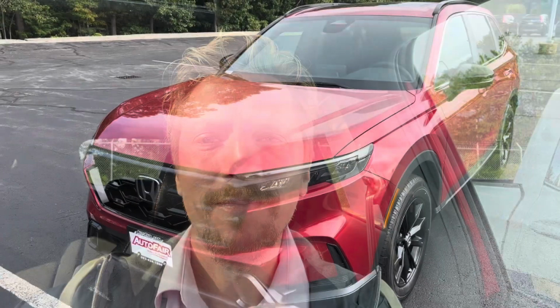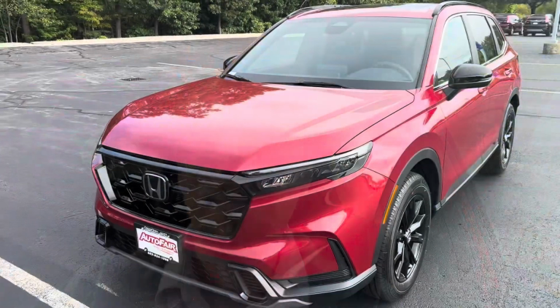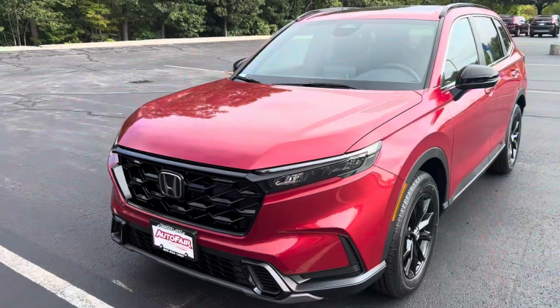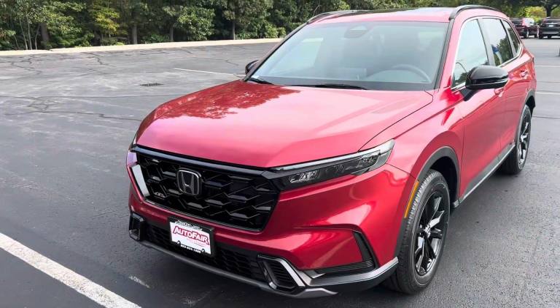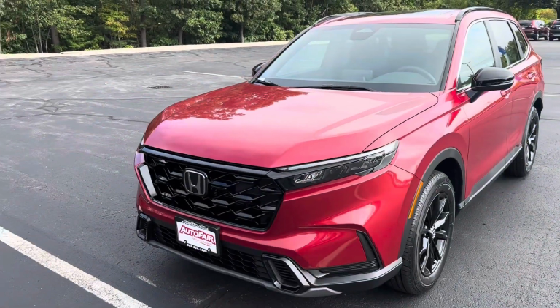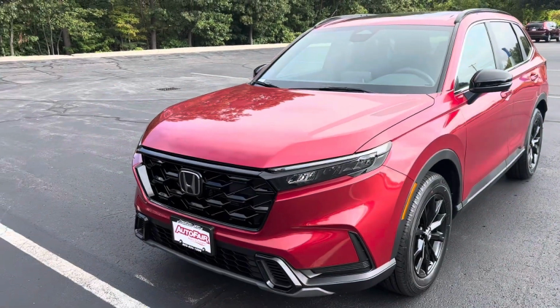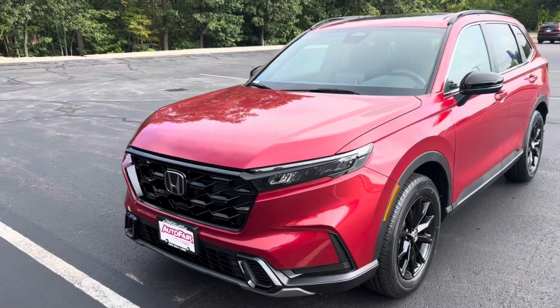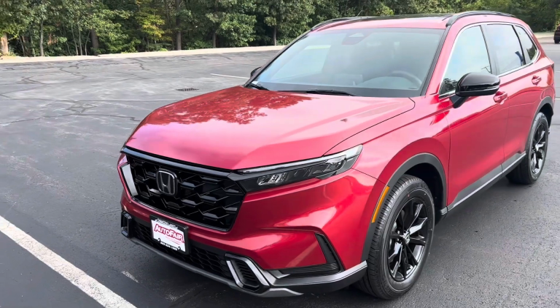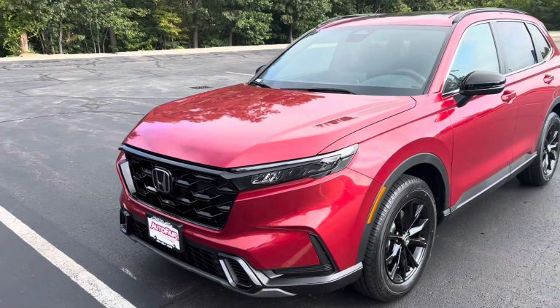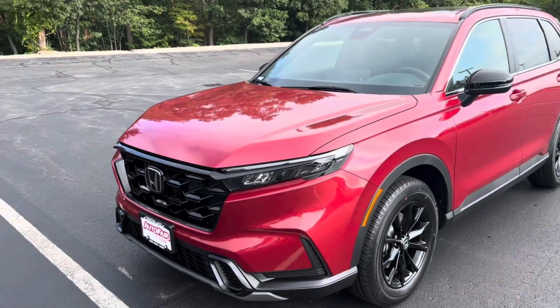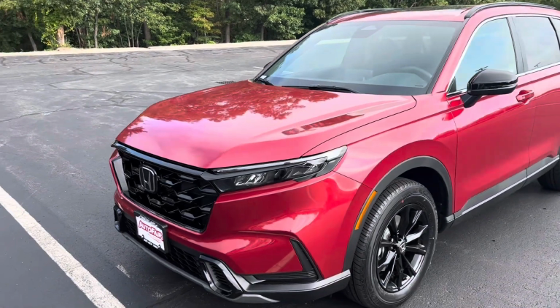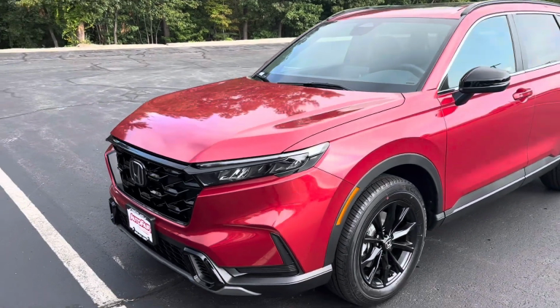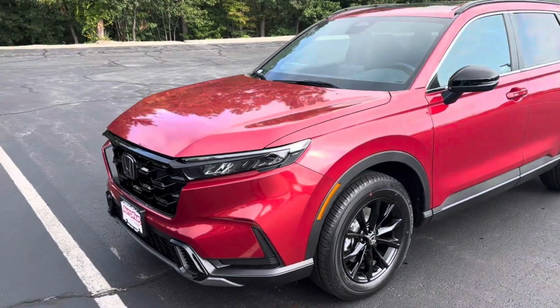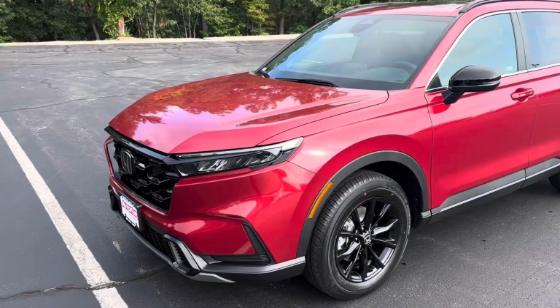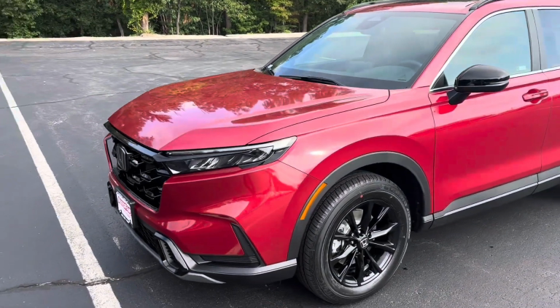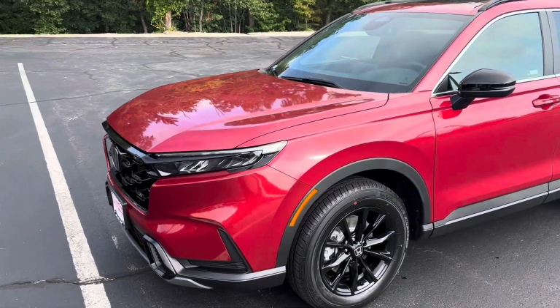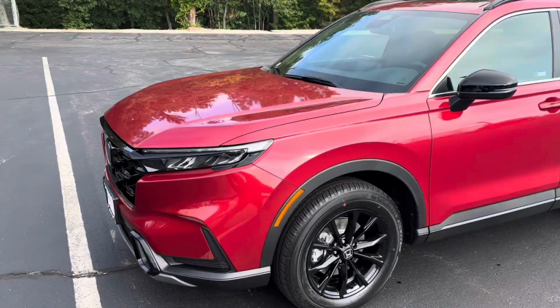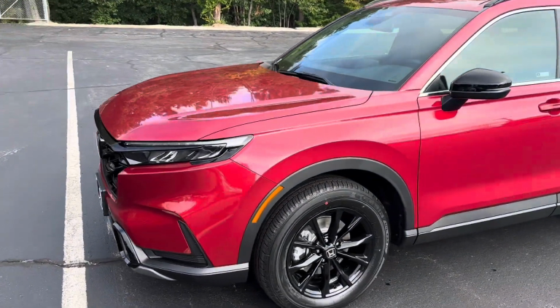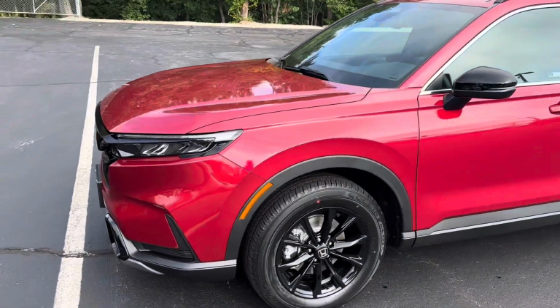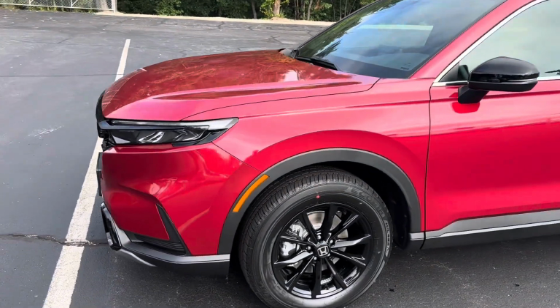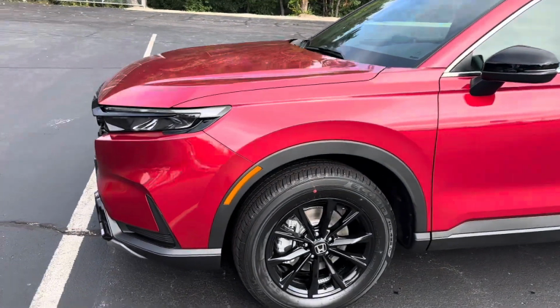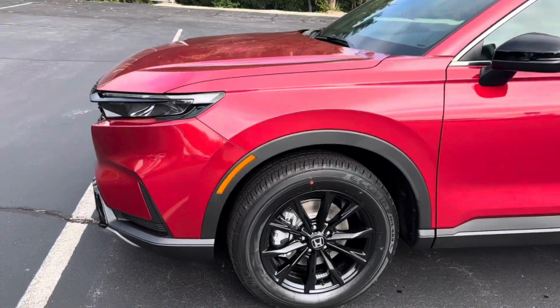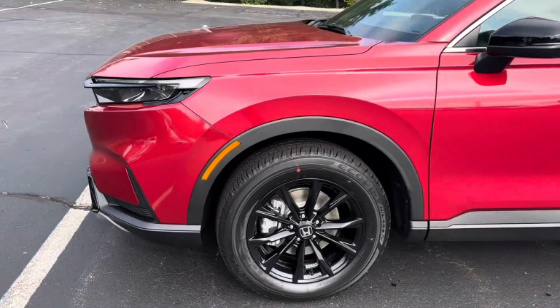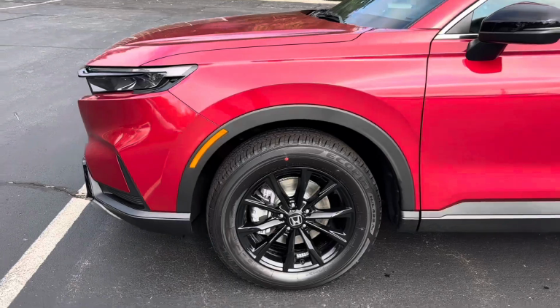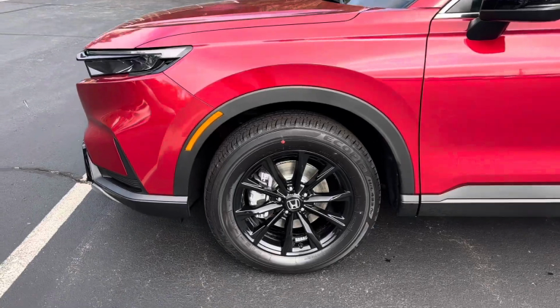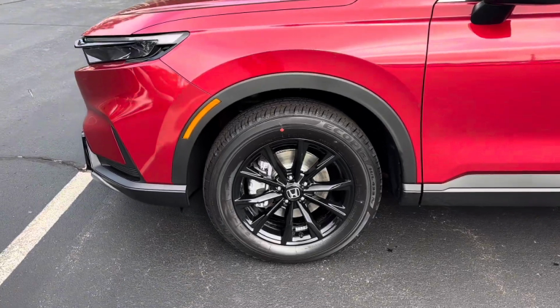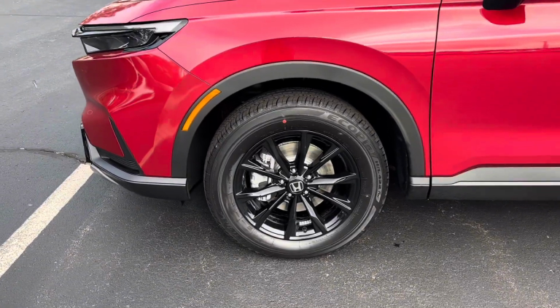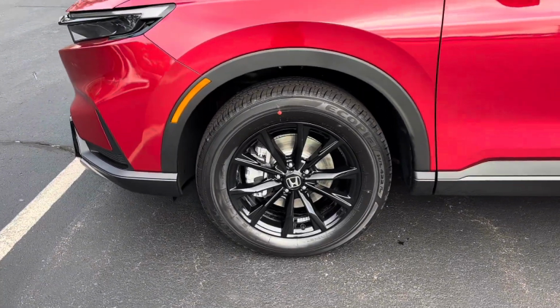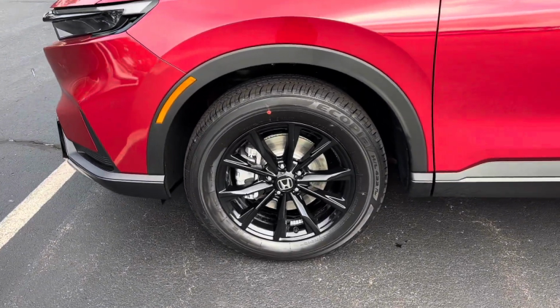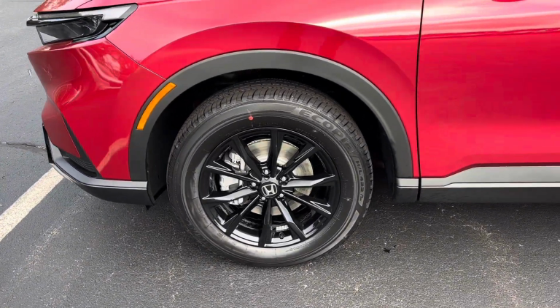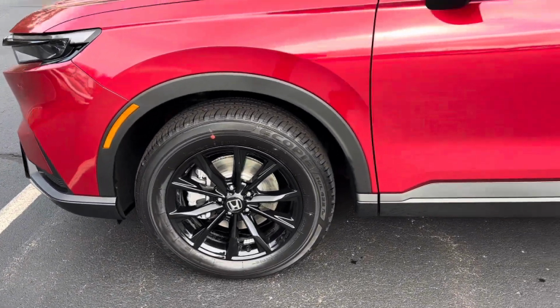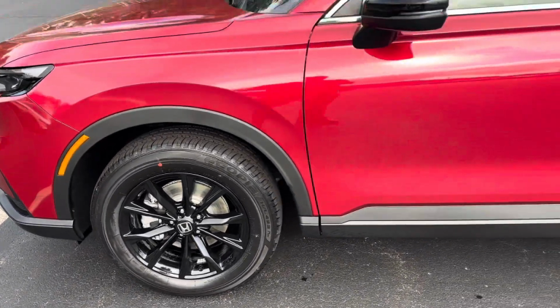Let's start here in the front. This is an all-wheel drive CR-V in radiant red. It has the nice 18-inch black gloss alloy wheels.